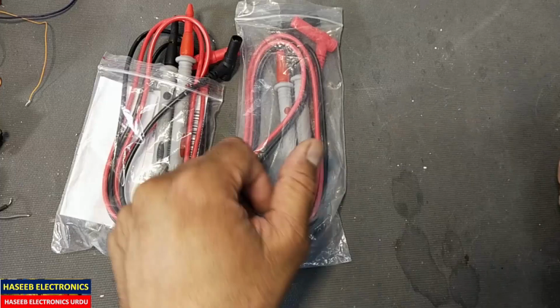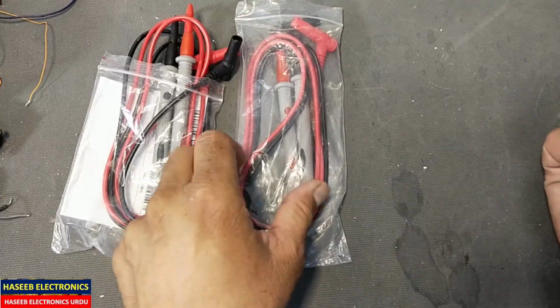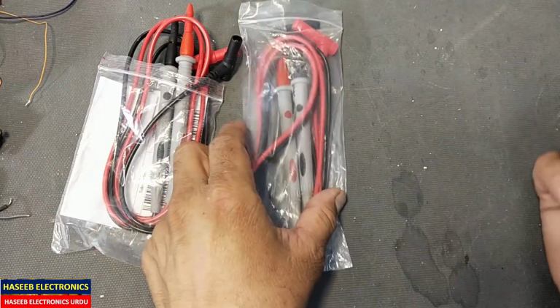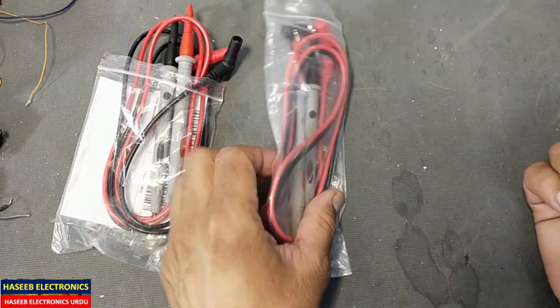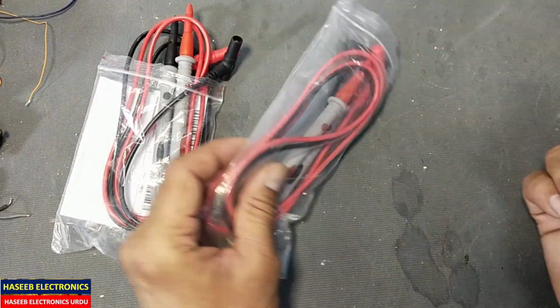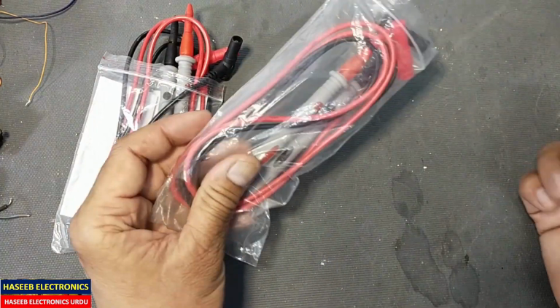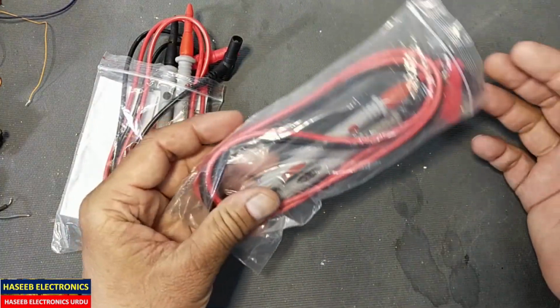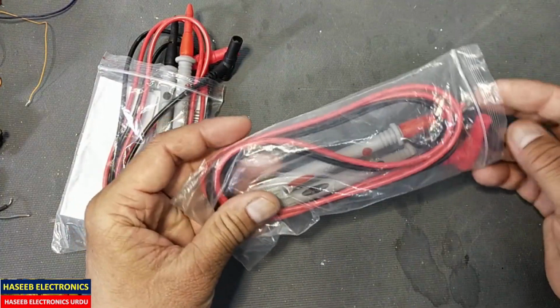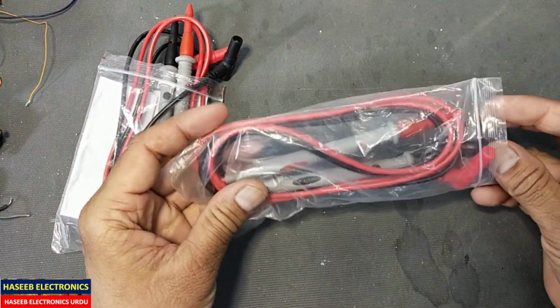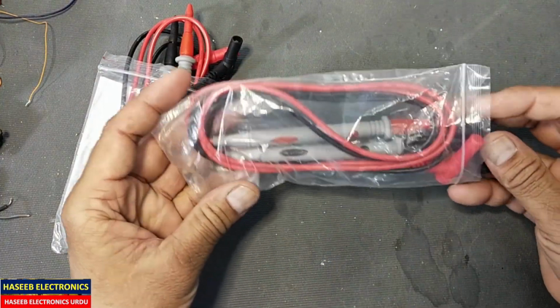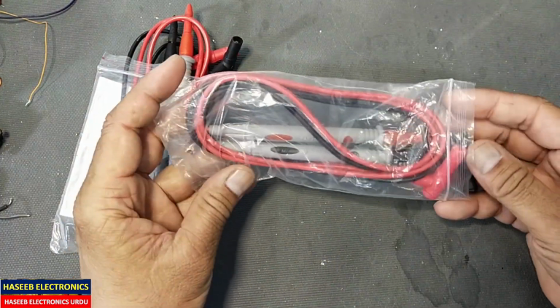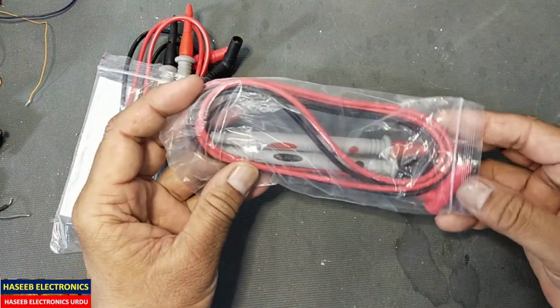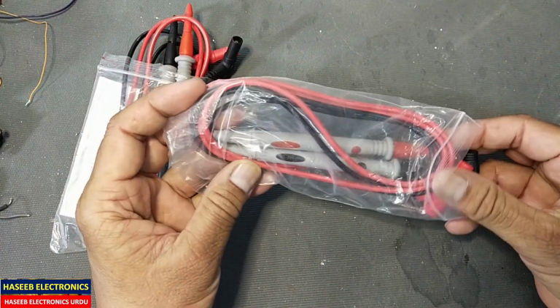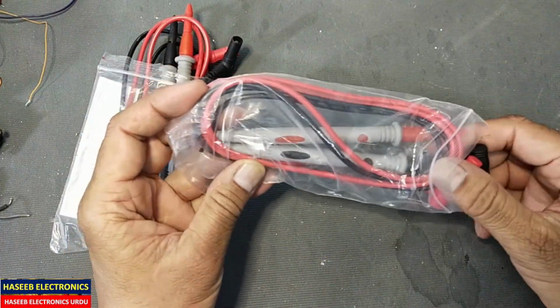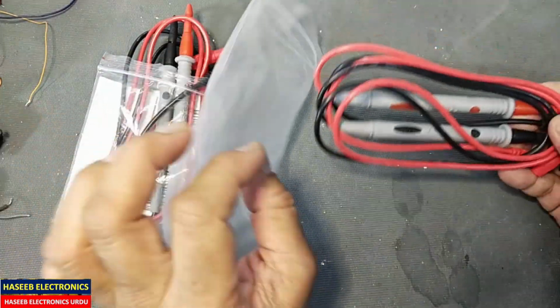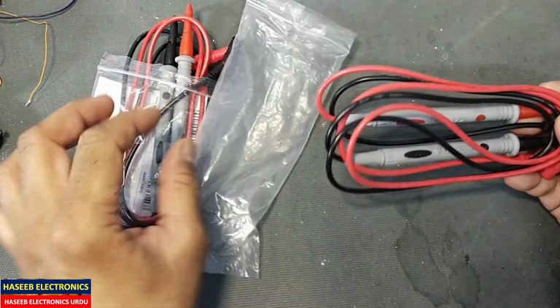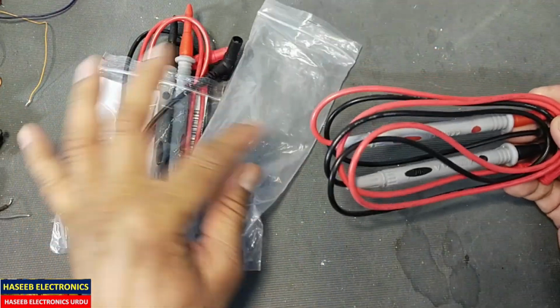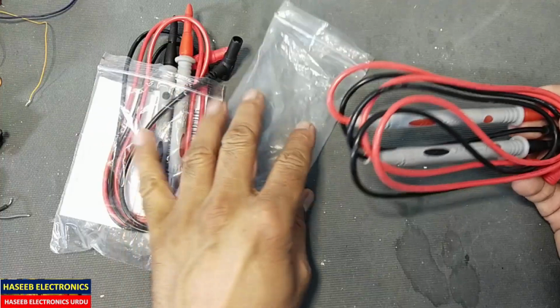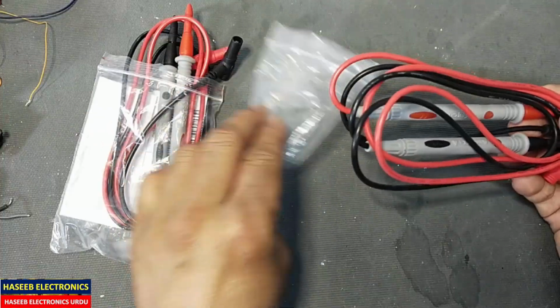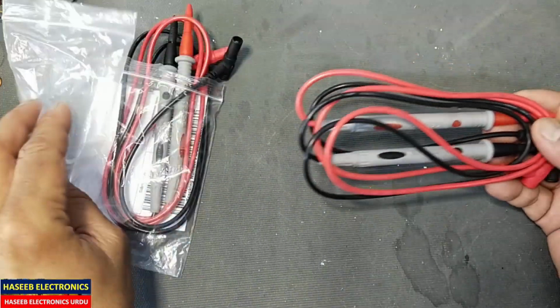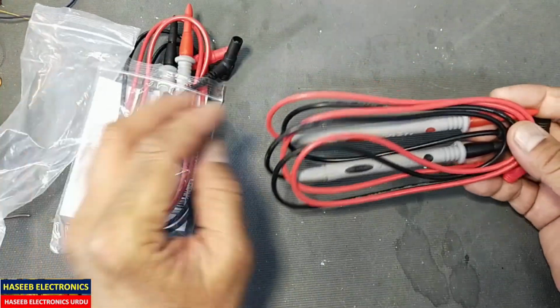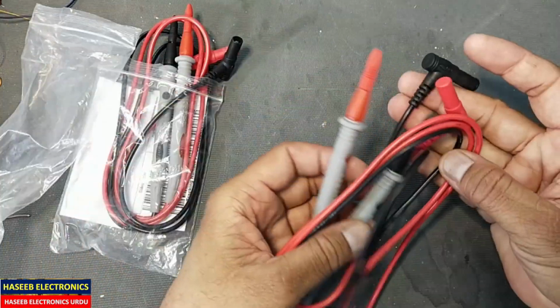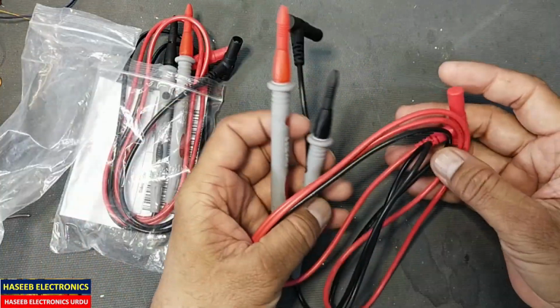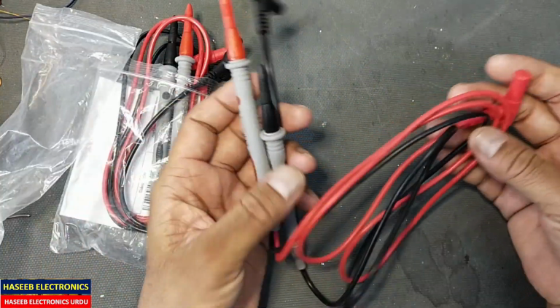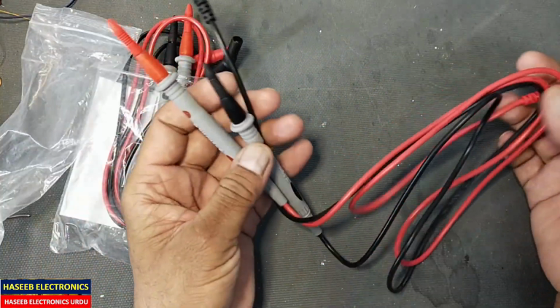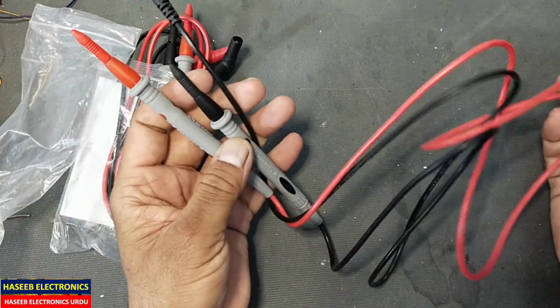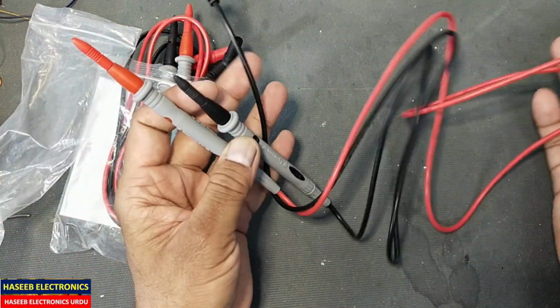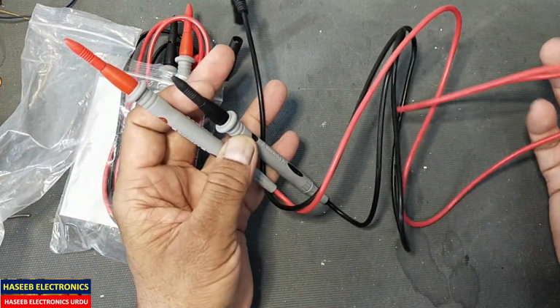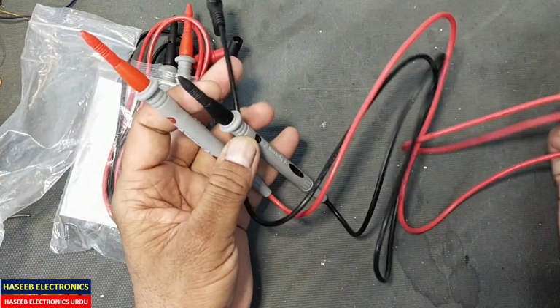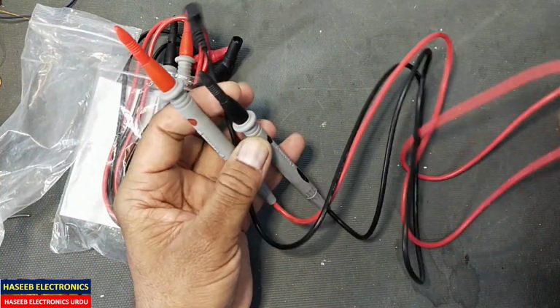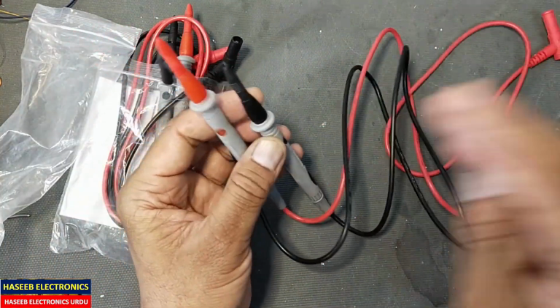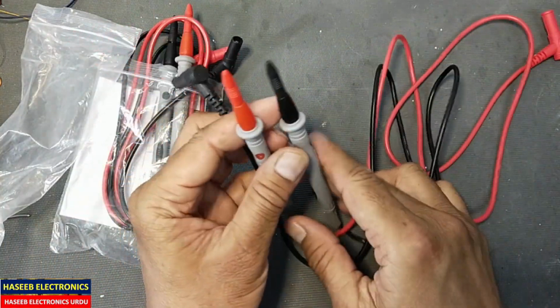Assalamu alaikum wa rahmatullahi wa barakatuh and welcome back to my channel. Today I am sharing my shopping experience for these test probes.